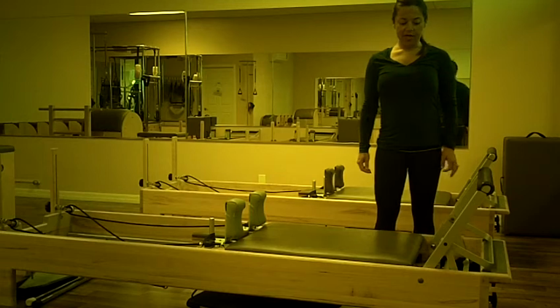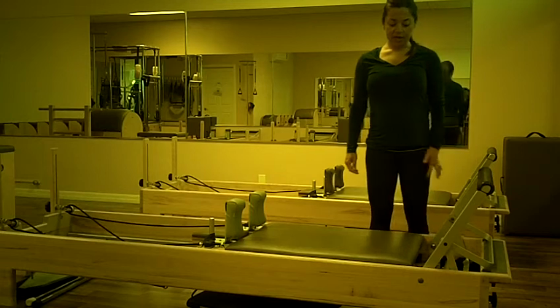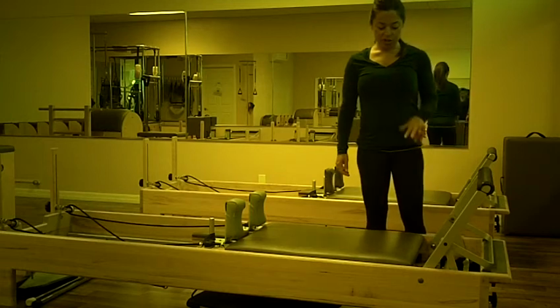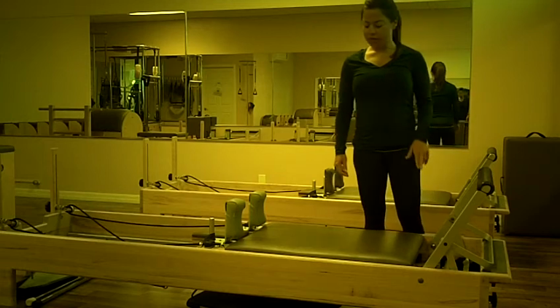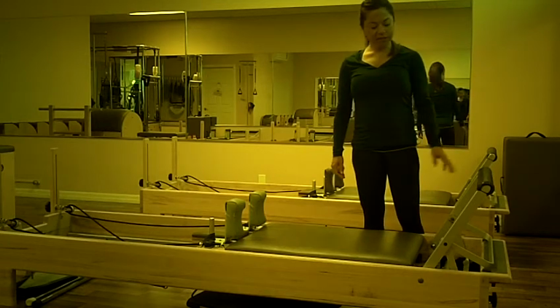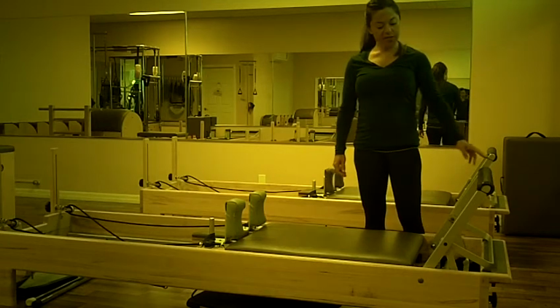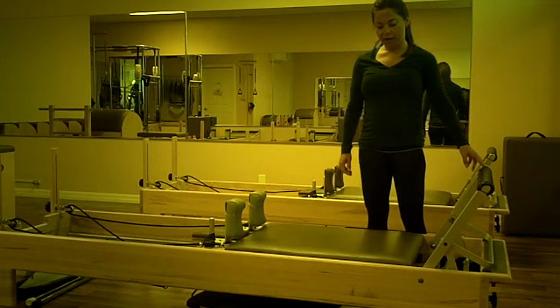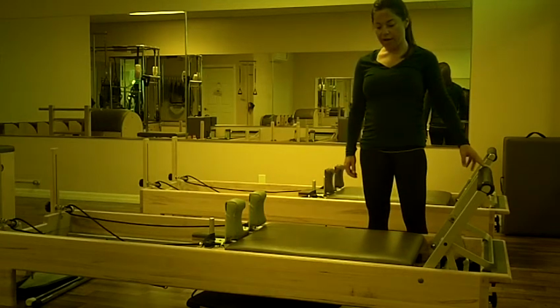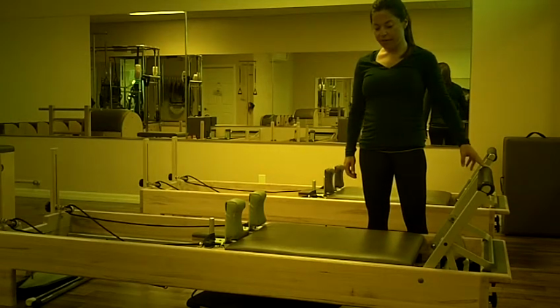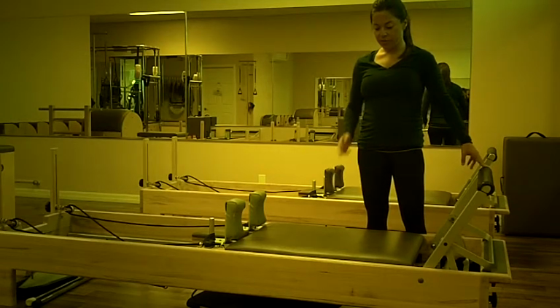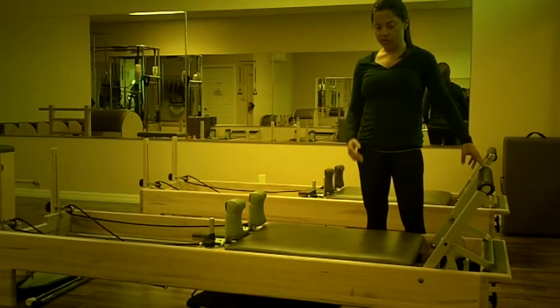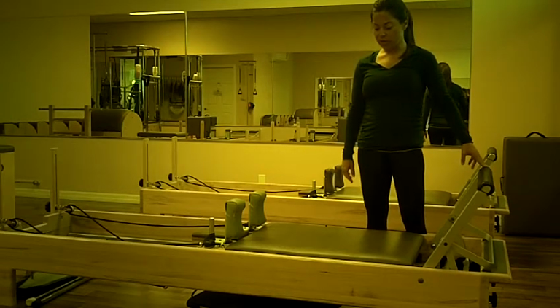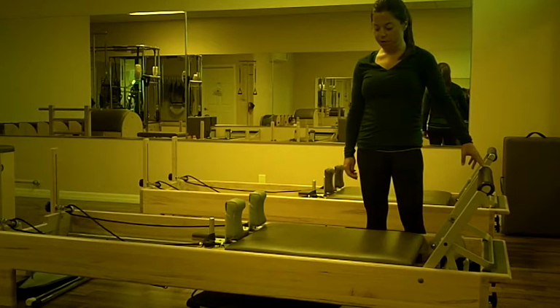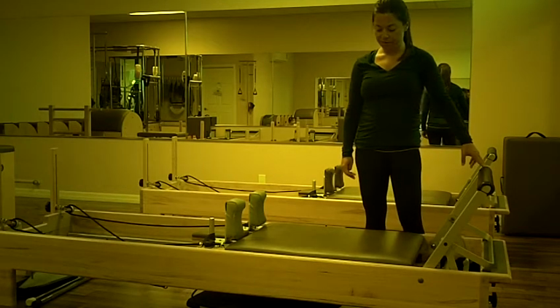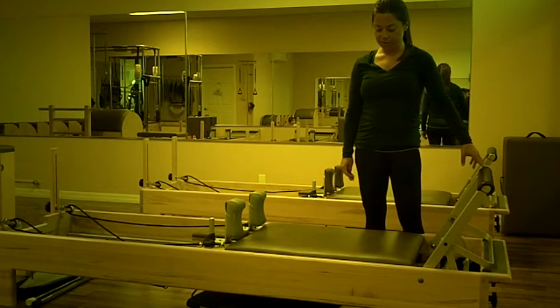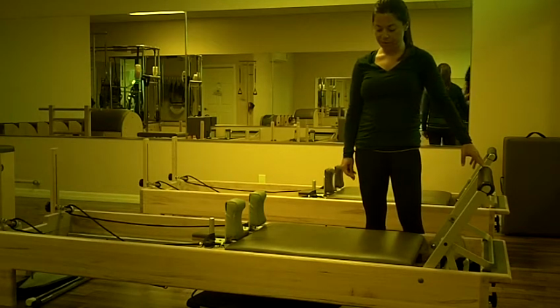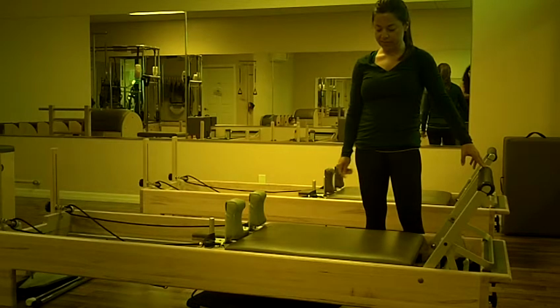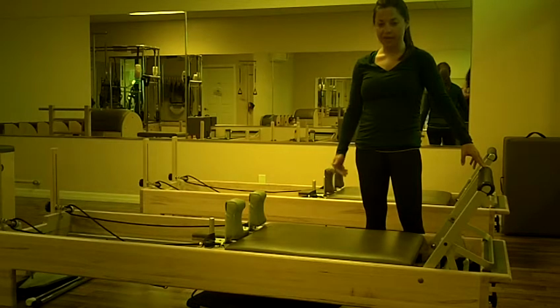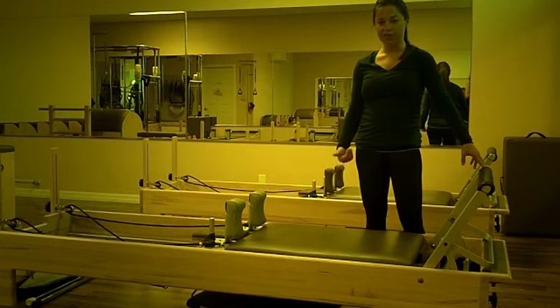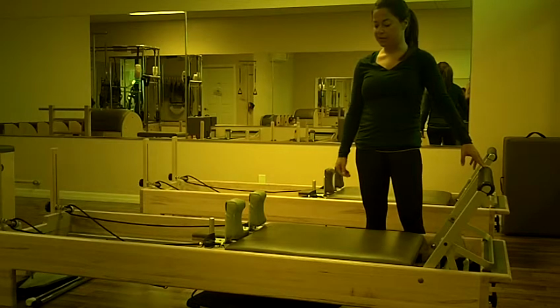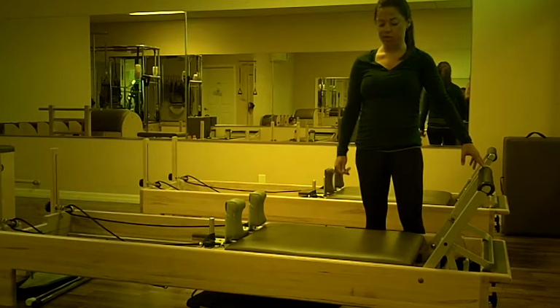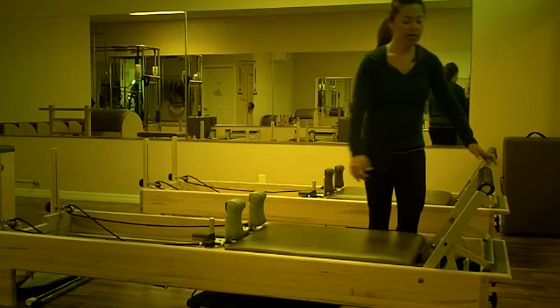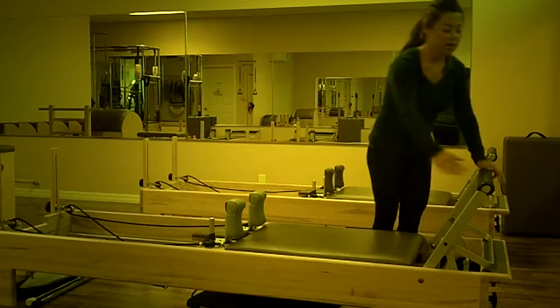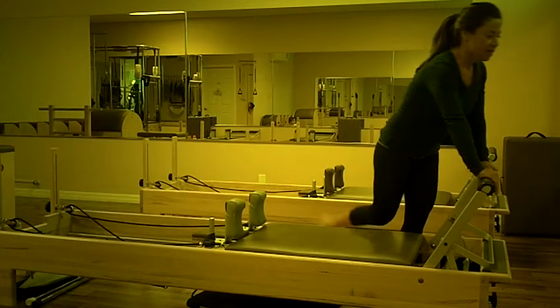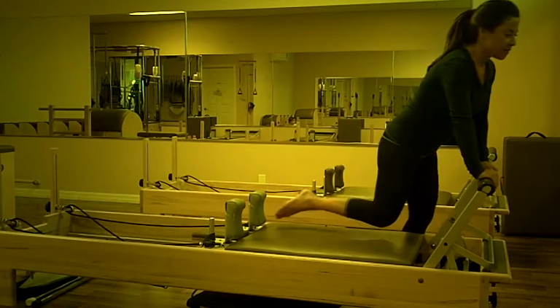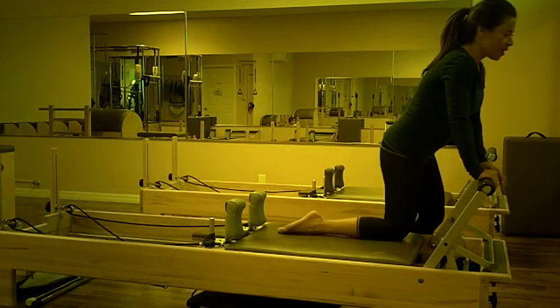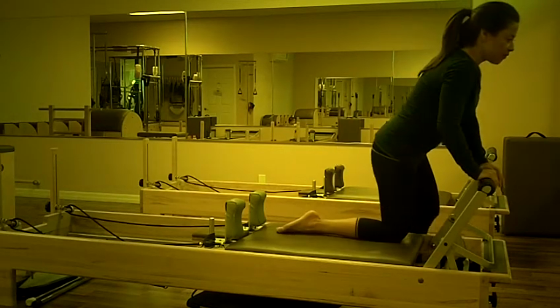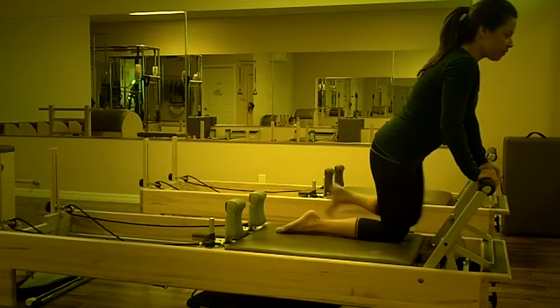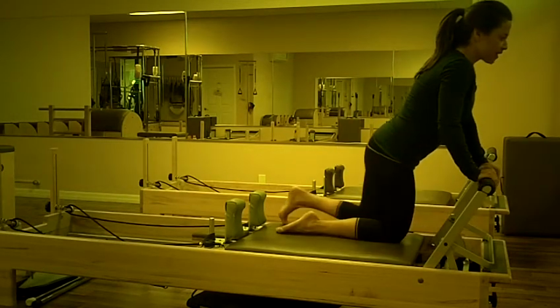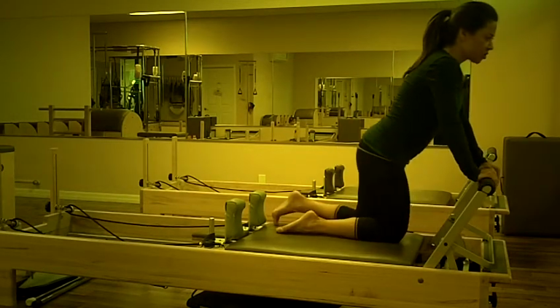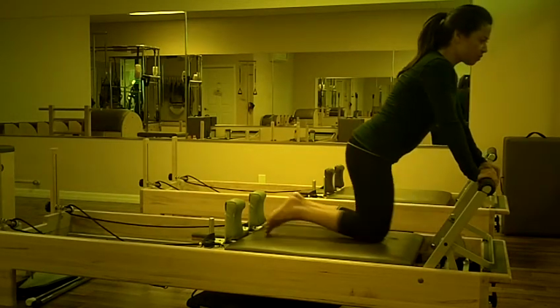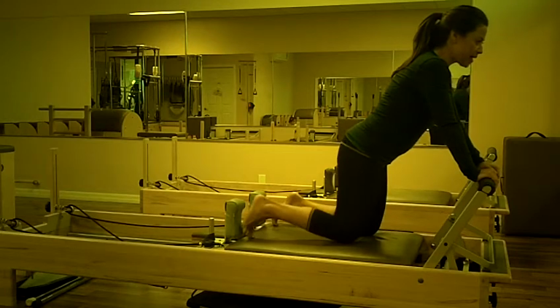Down stretch, two red springs, foot bar high. You can also do this on low bar if you have someone that doesn't have much back extension. Hands are placed on the foot bar, feet against the shoulder pads.